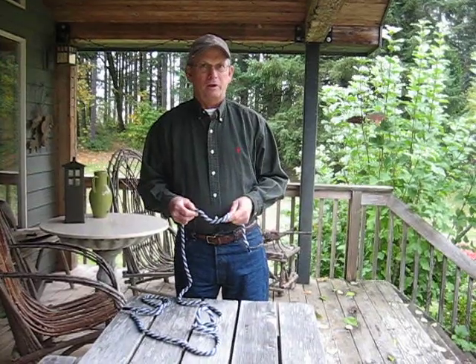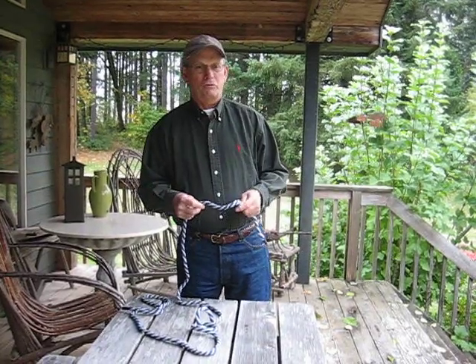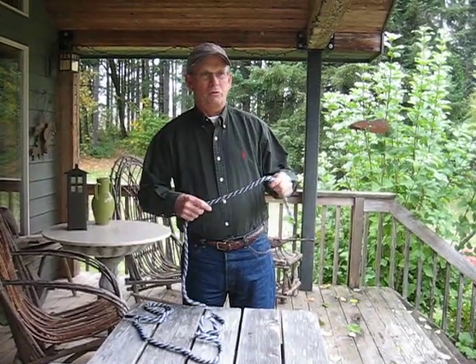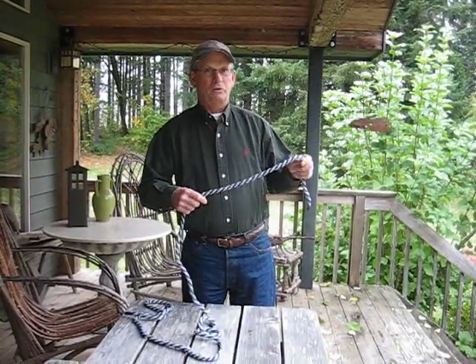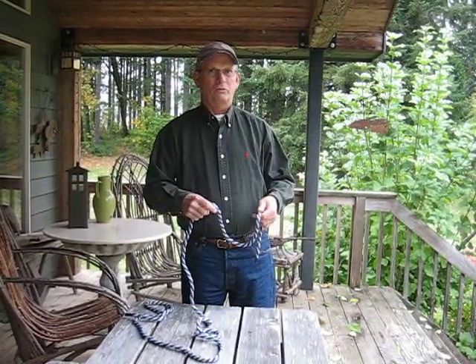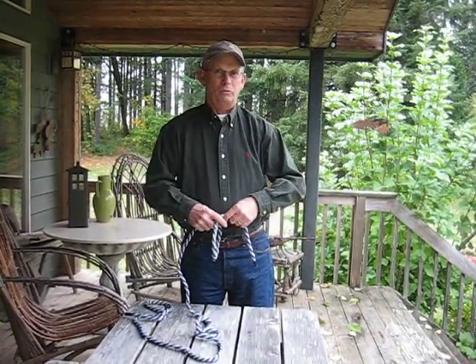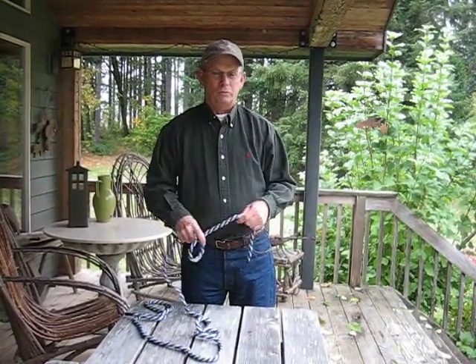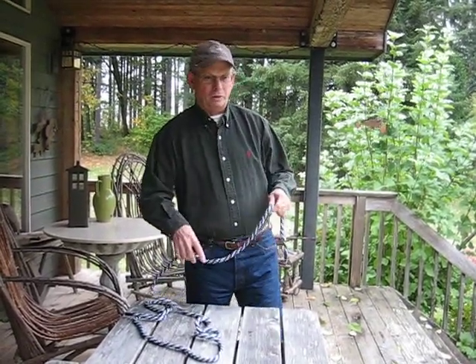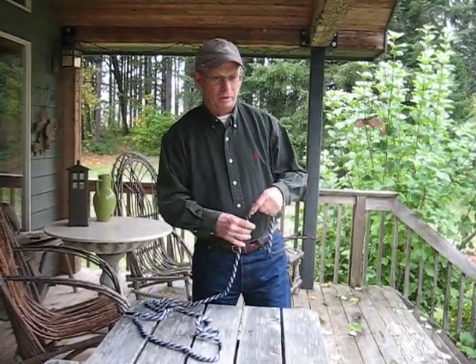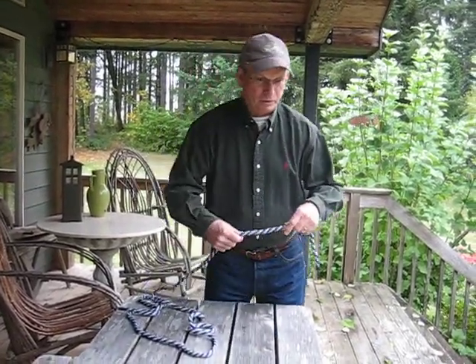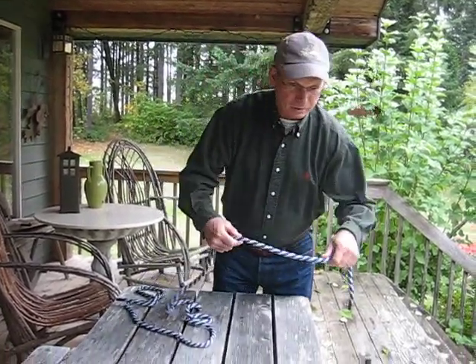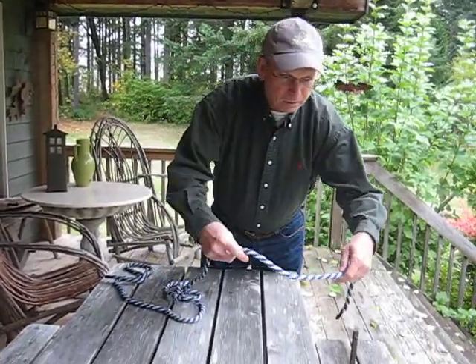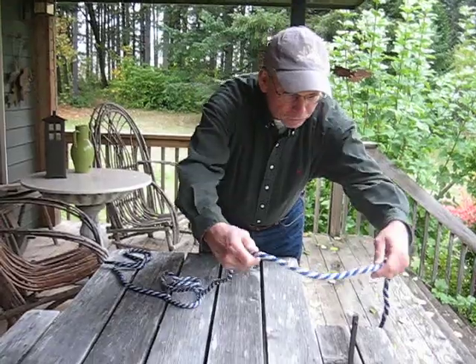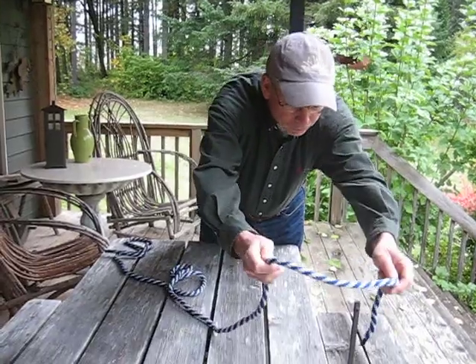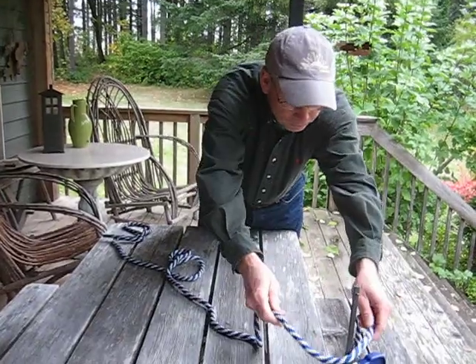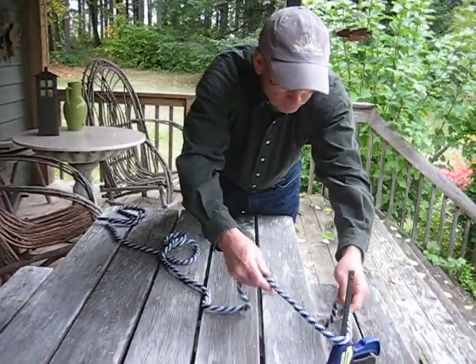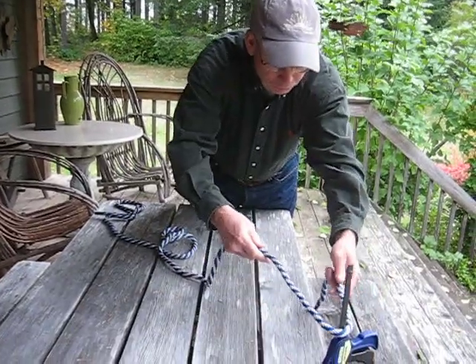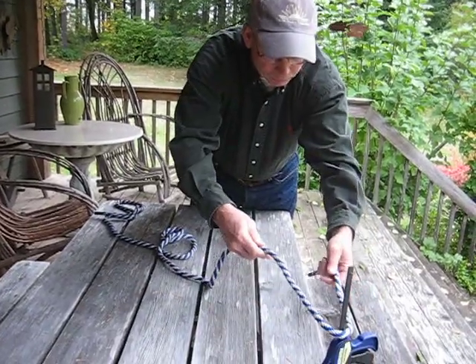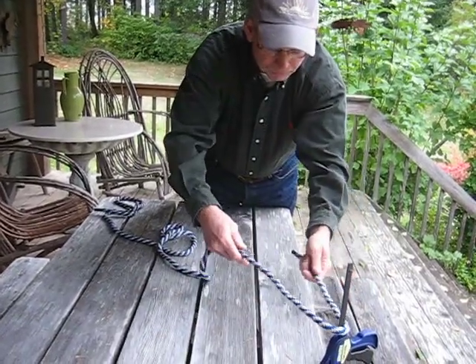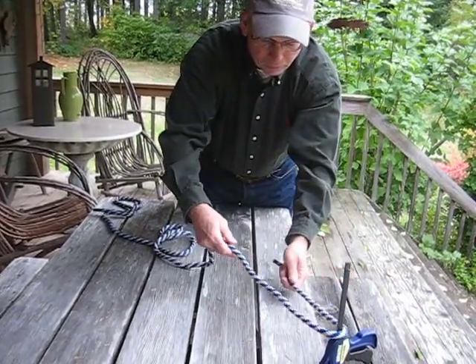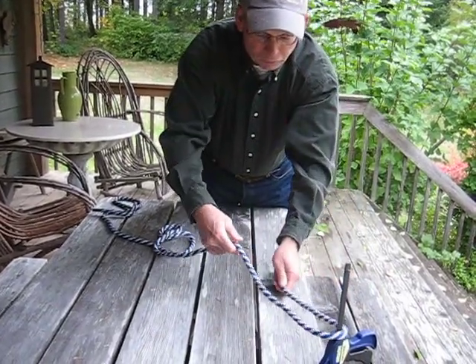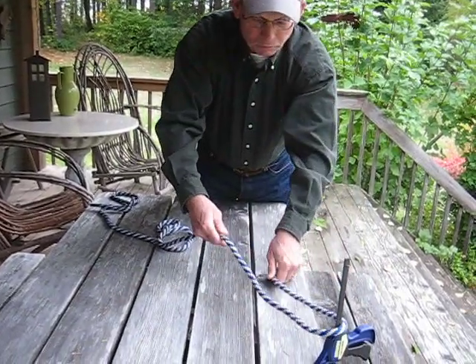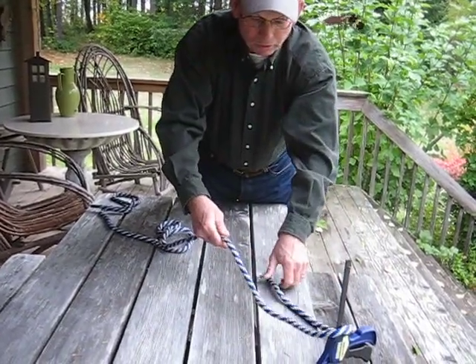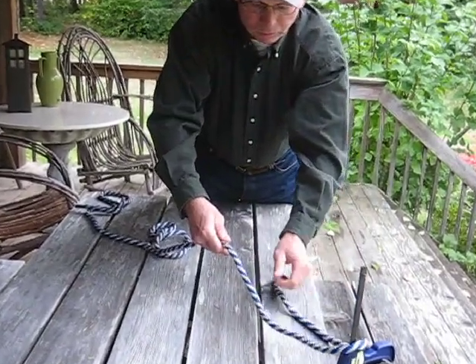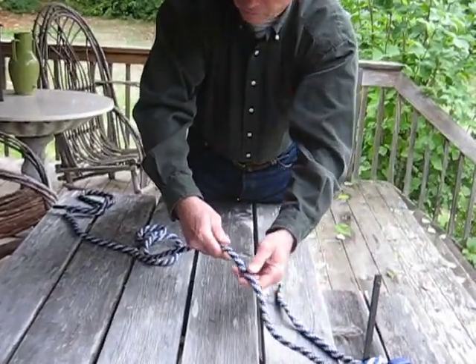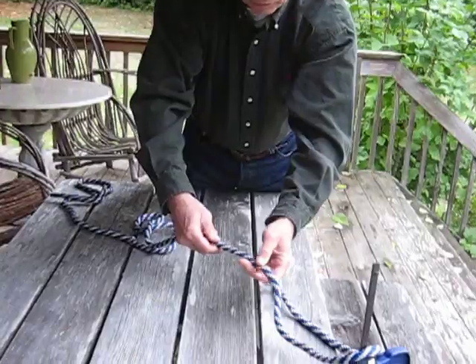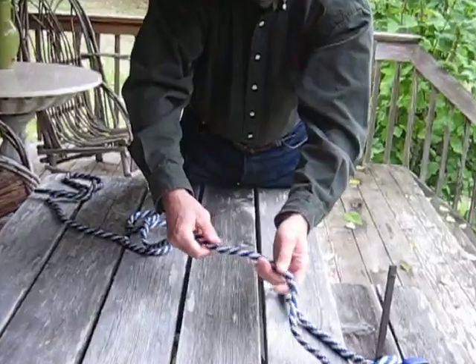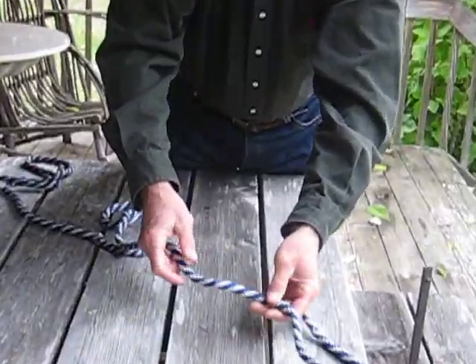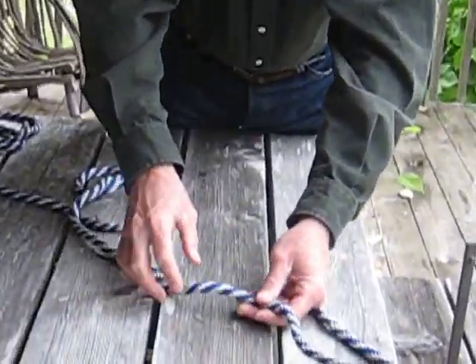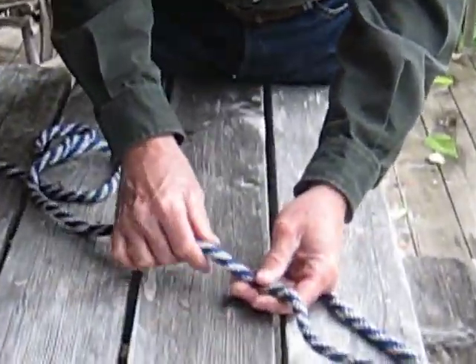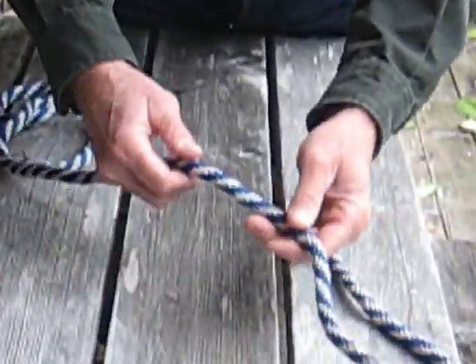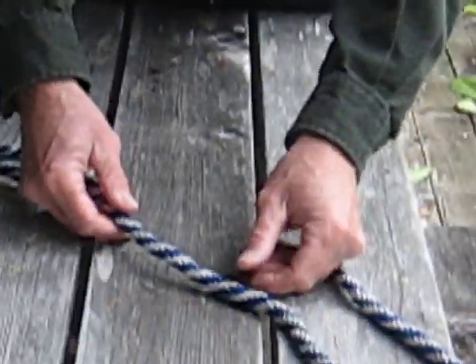Today I'm going to show you the basic knots we use when we tie our rafts down on our trailers on our river trips. The first one is called a Bowline, which is a very simple knot, extremely useful knot.